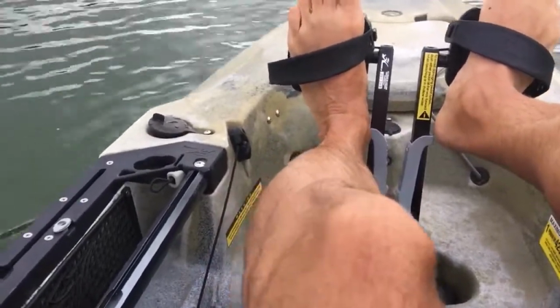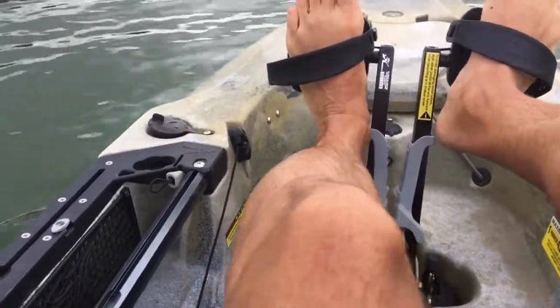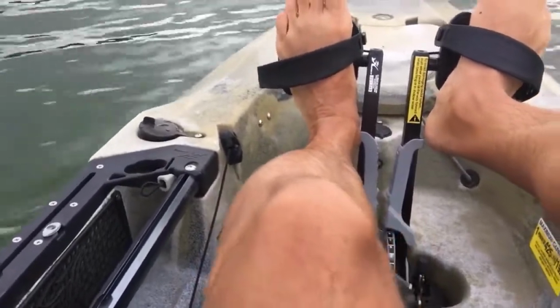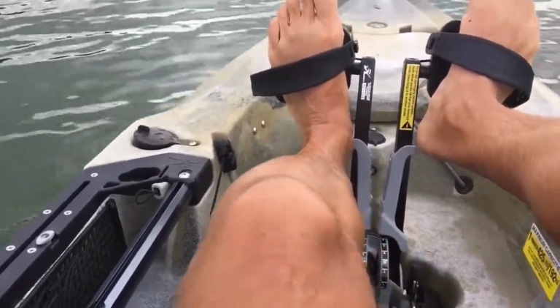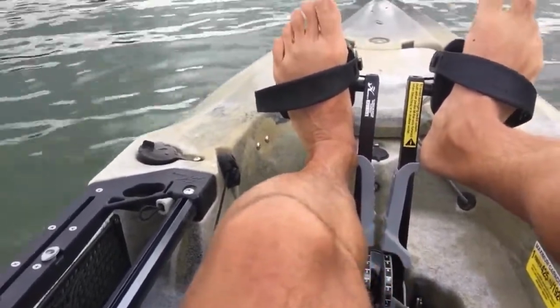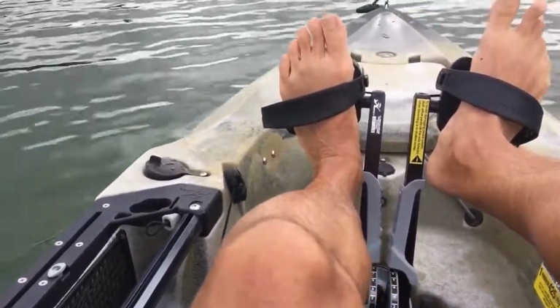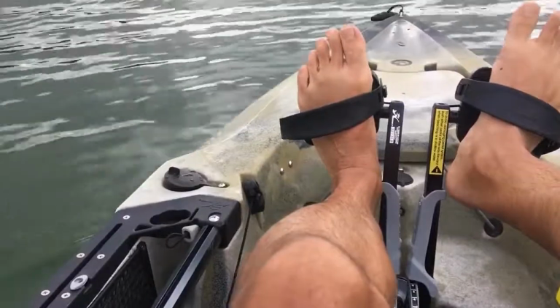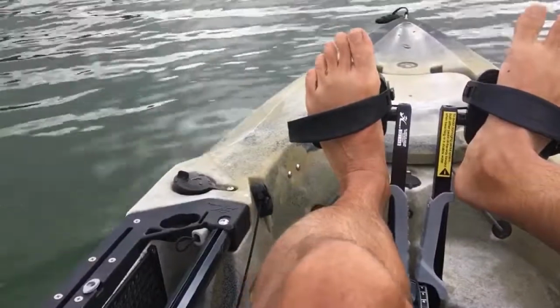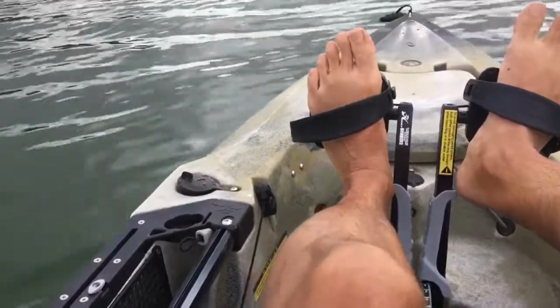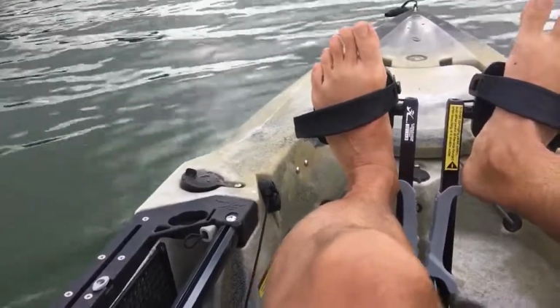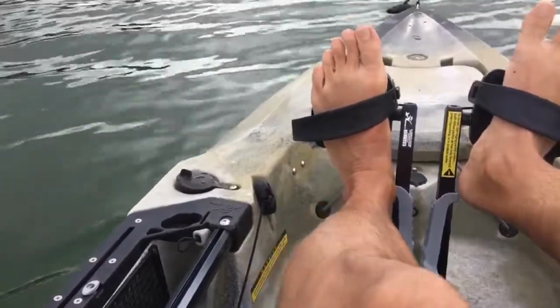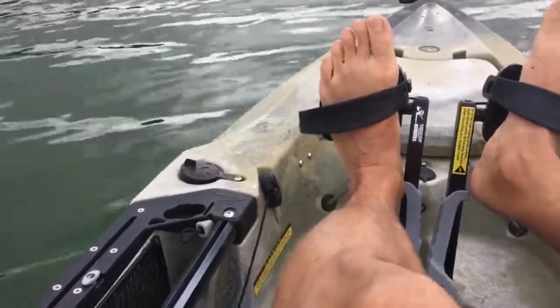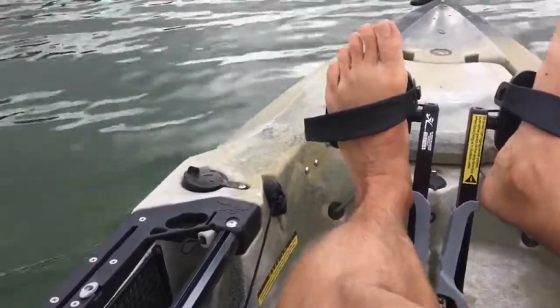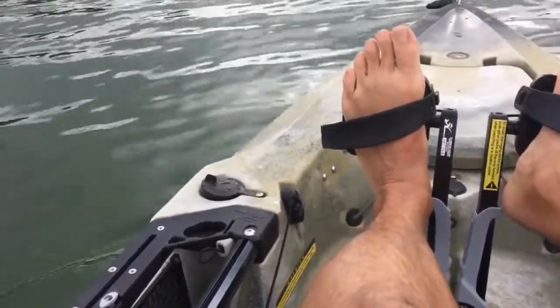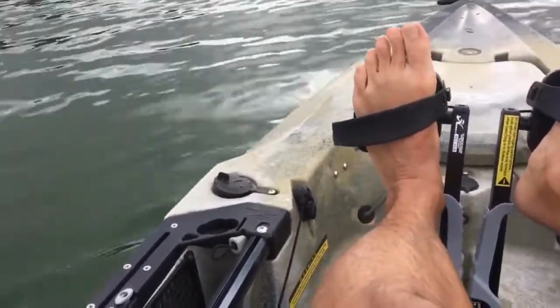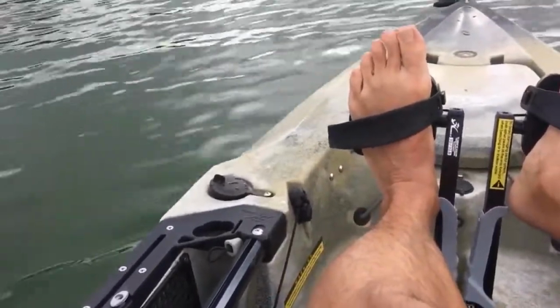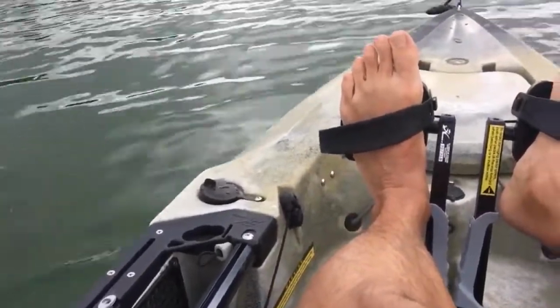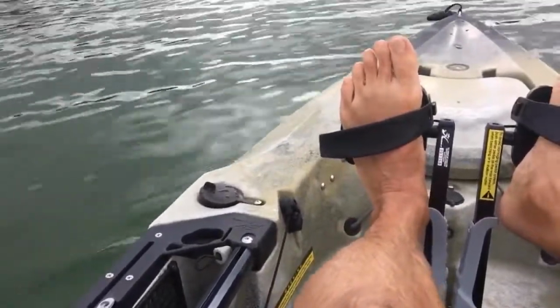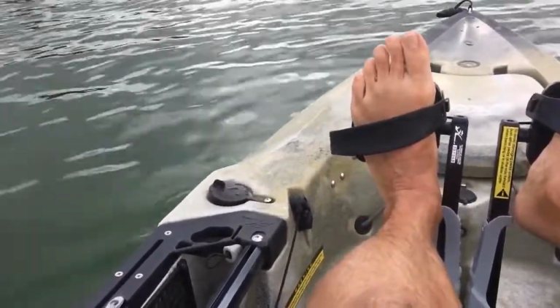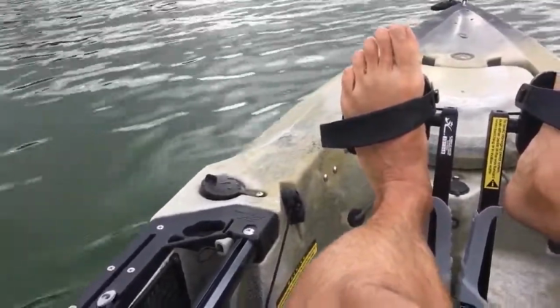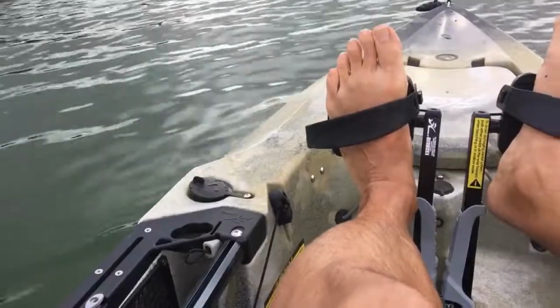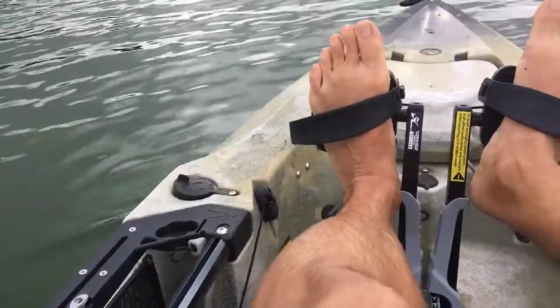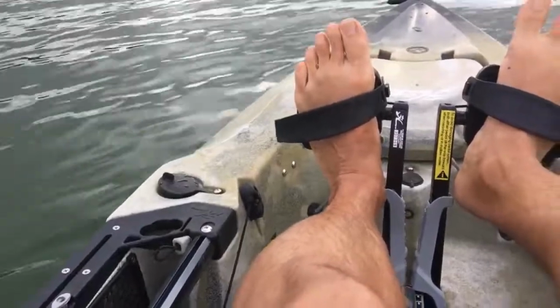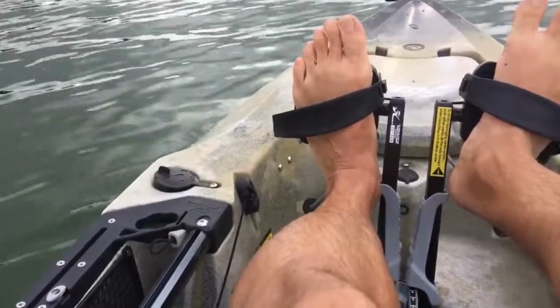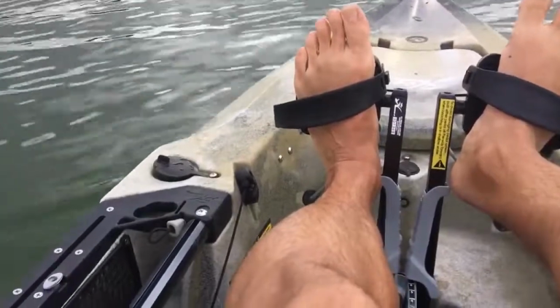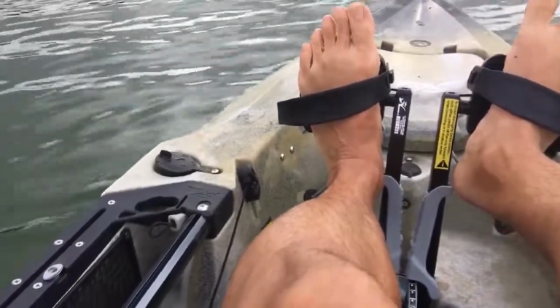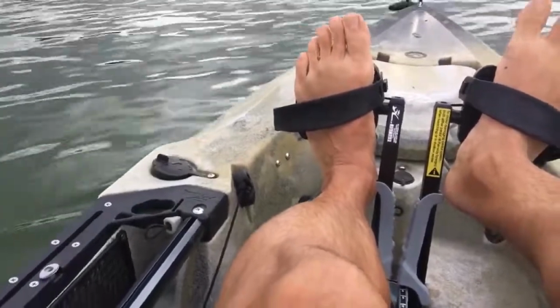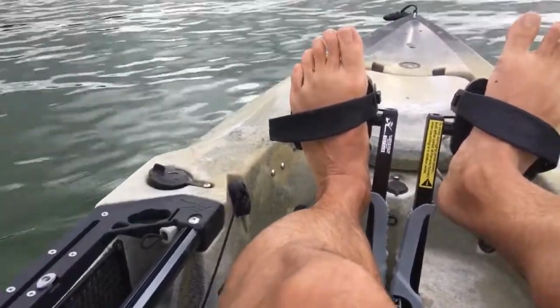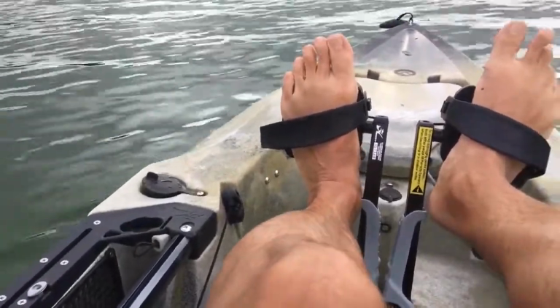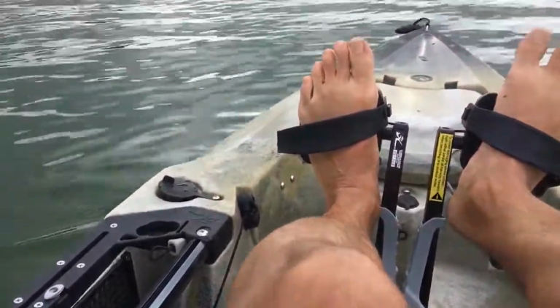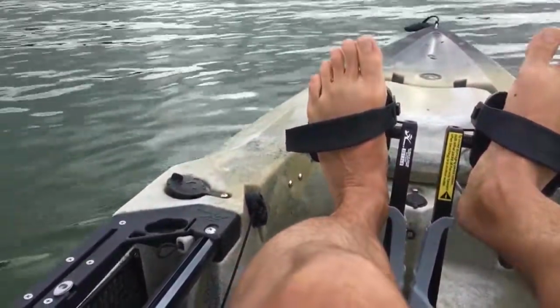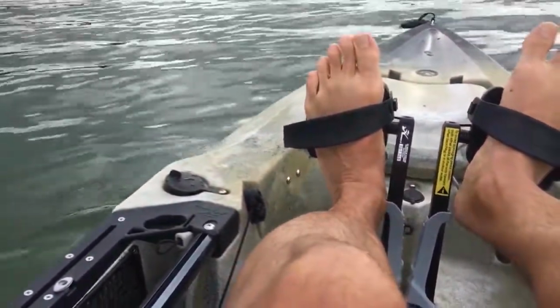The motor is now fully within the cavity, so you could drag this thing onto shore without hurting anything, or go into an oyster shell bed that's just two inches deep.